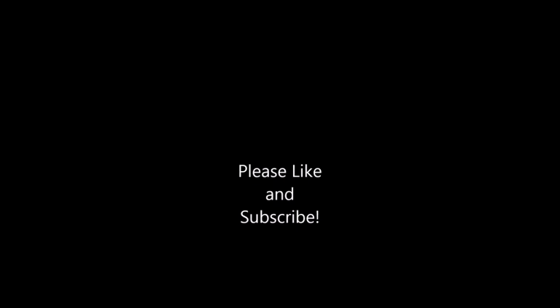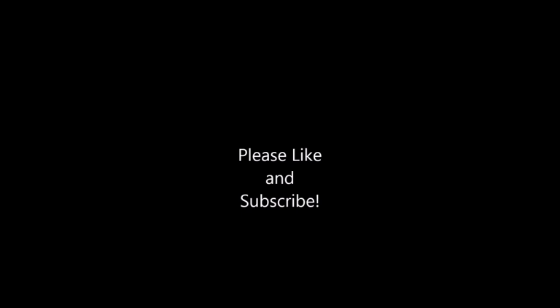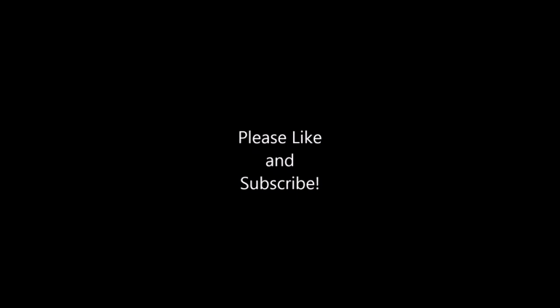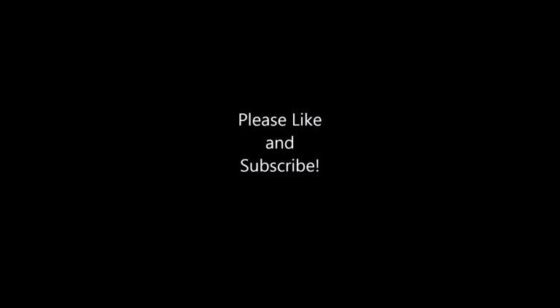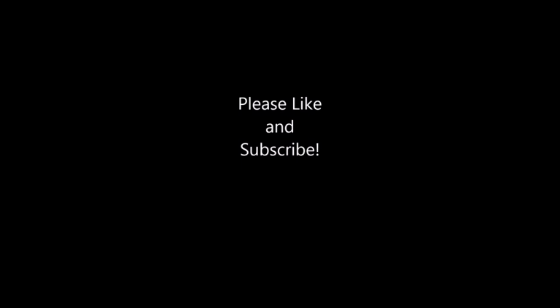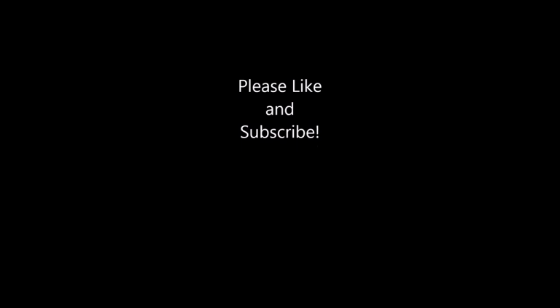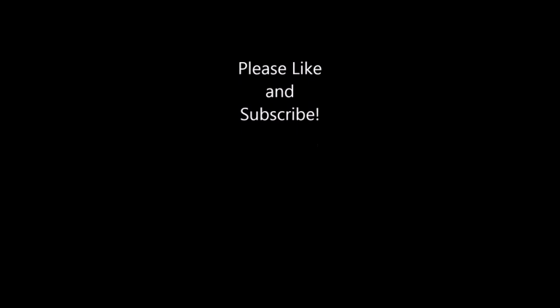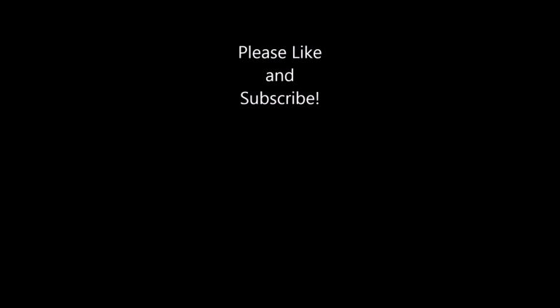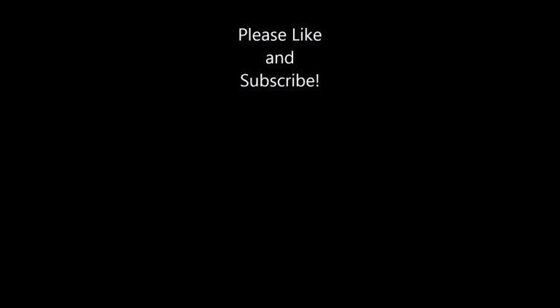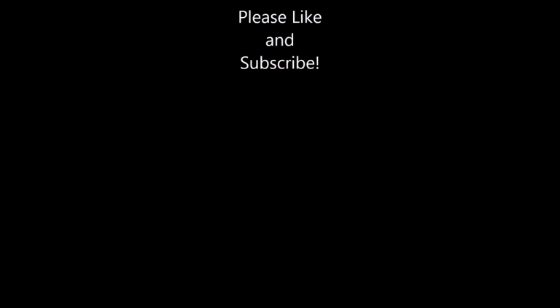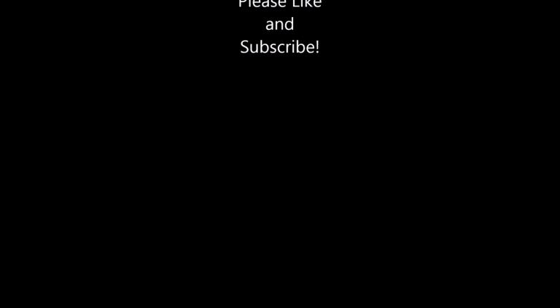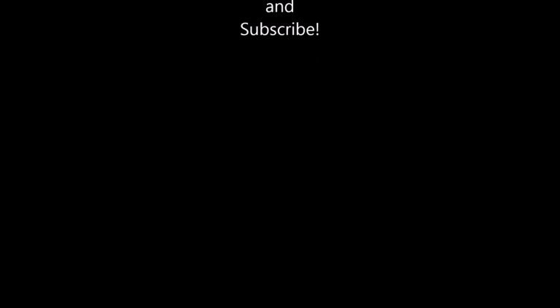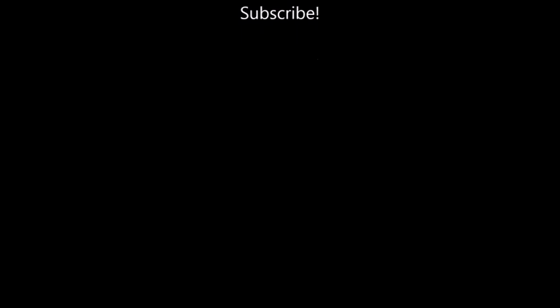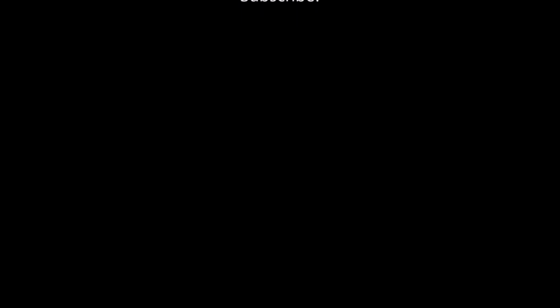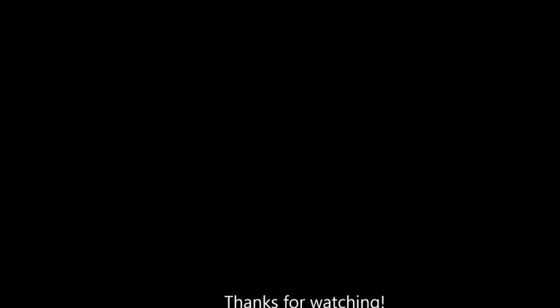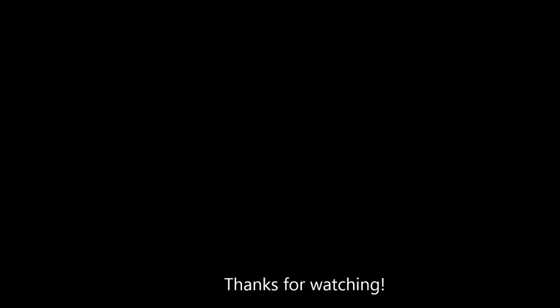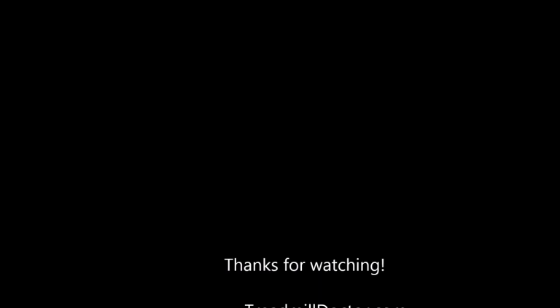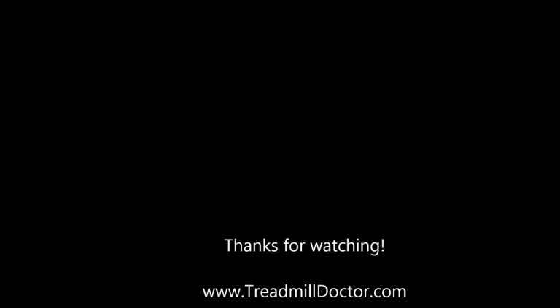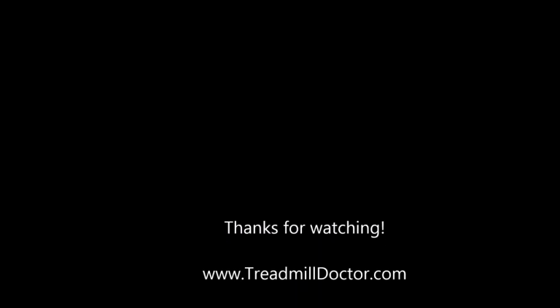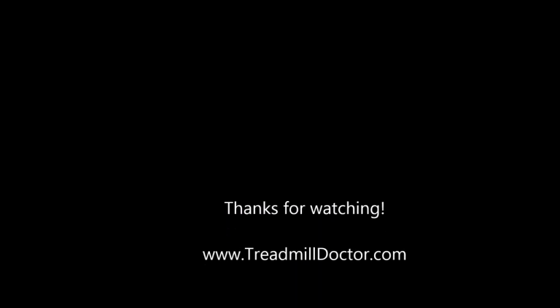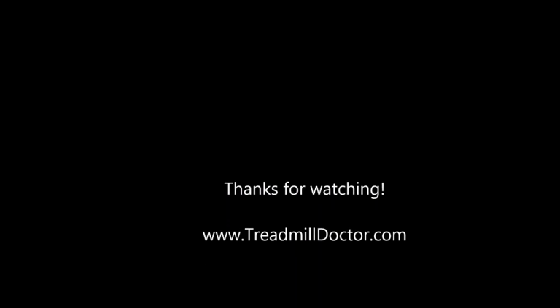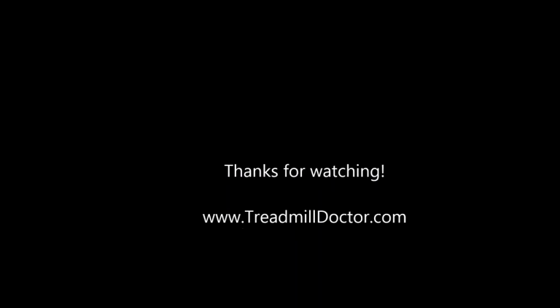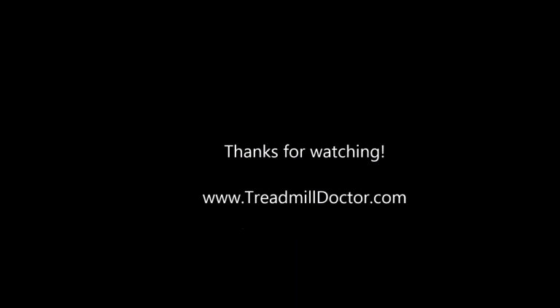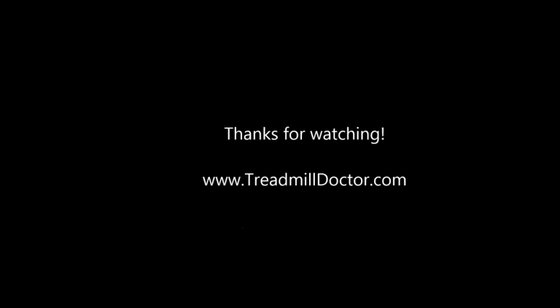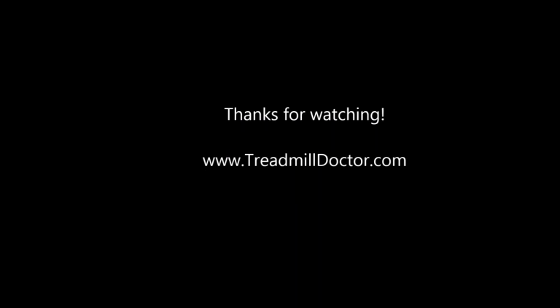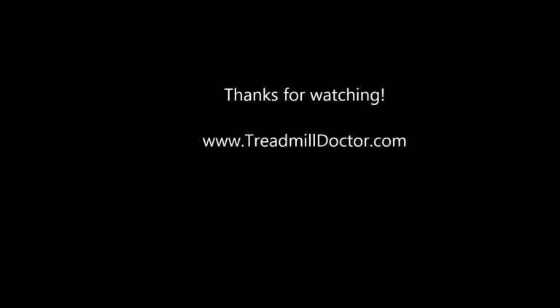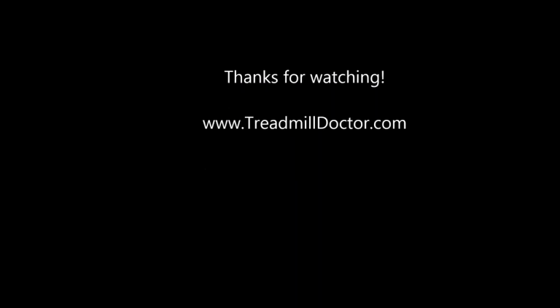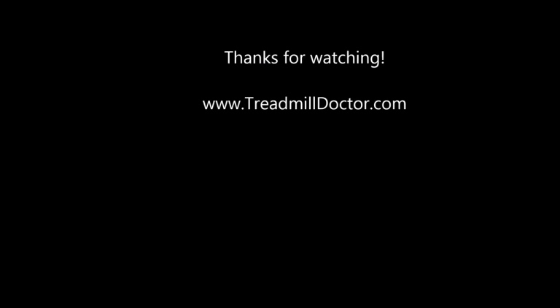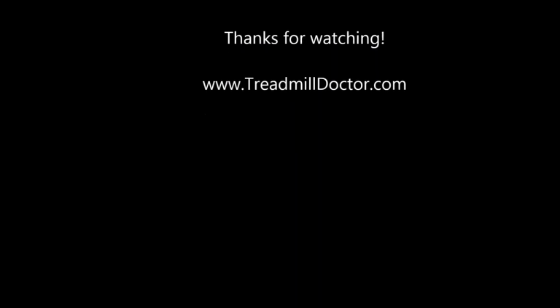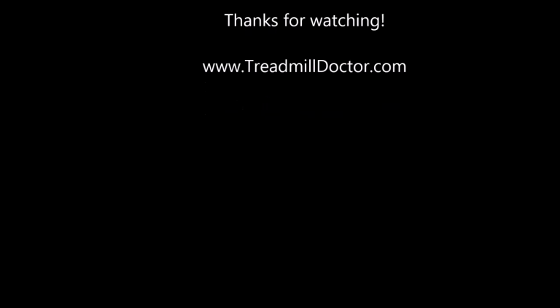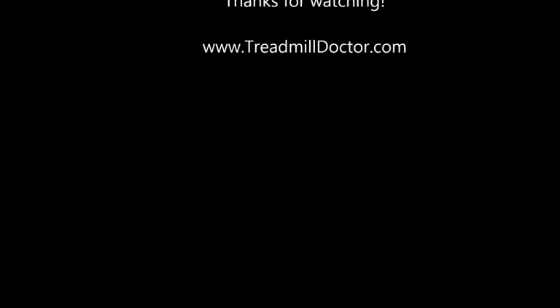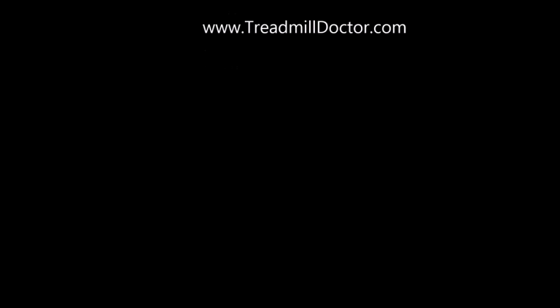I hope you found this helpful. If you did, don't forget to give us a like. You can subscribe to see more, or check us out at TreadmillDoctor.com where we solve problems to keep people moving.